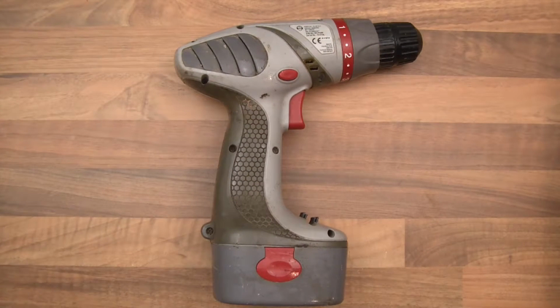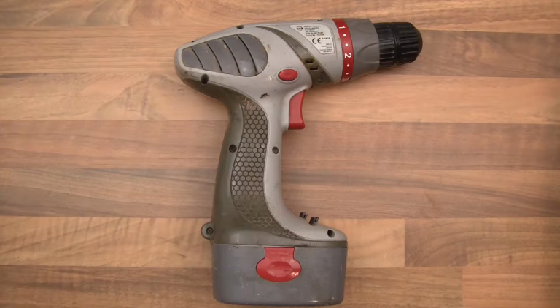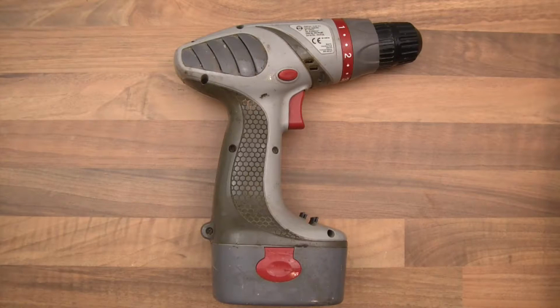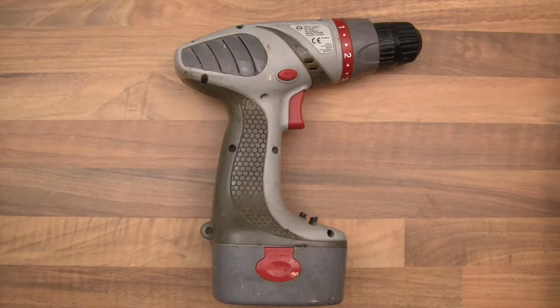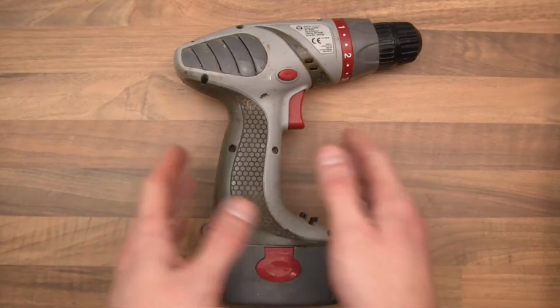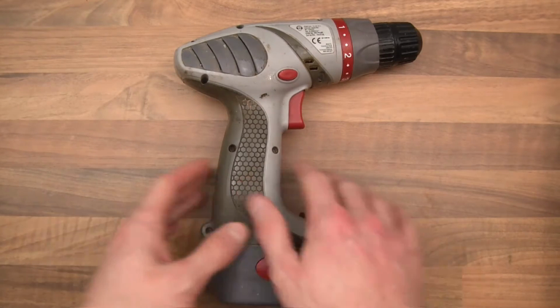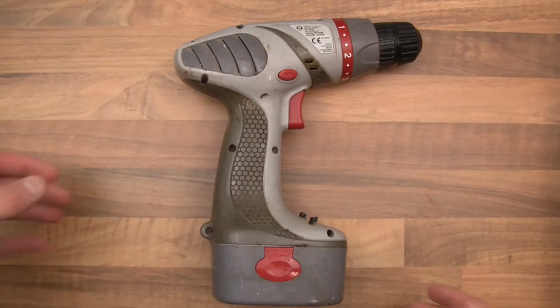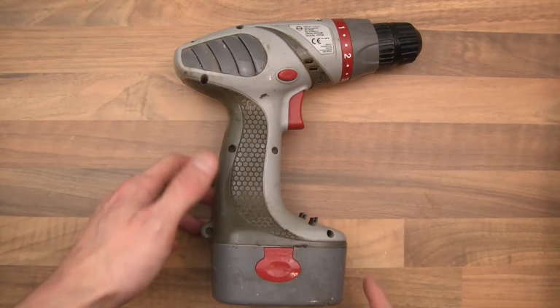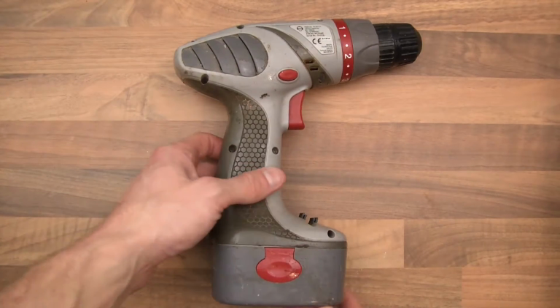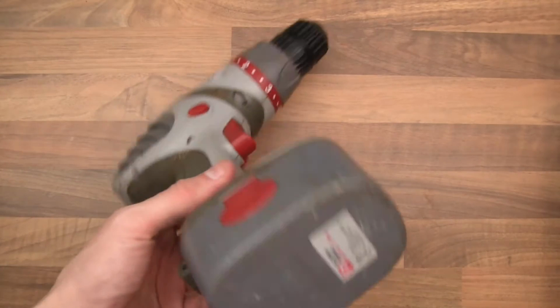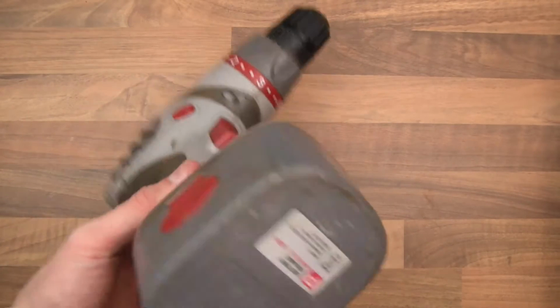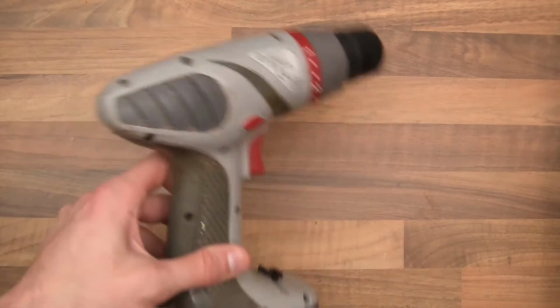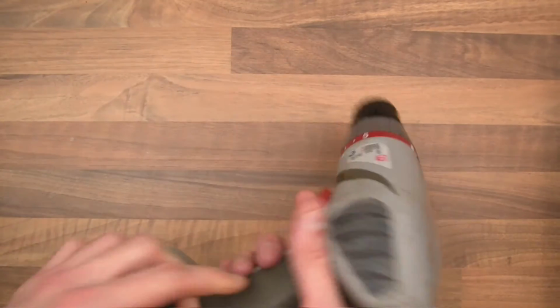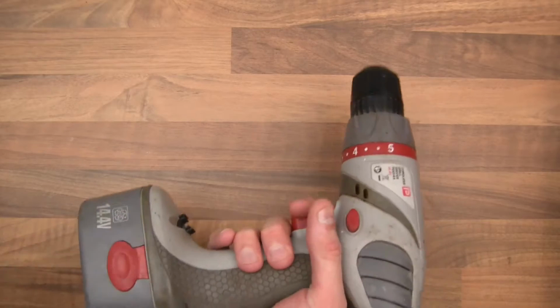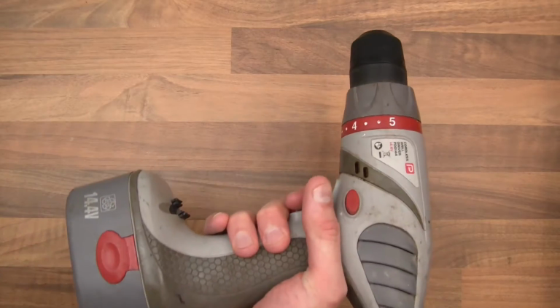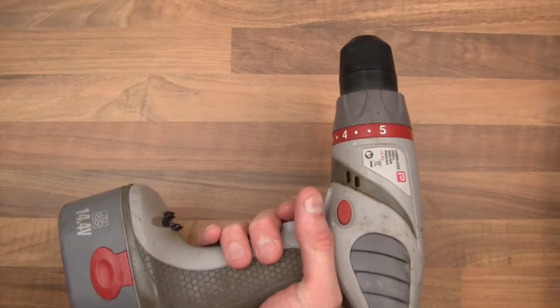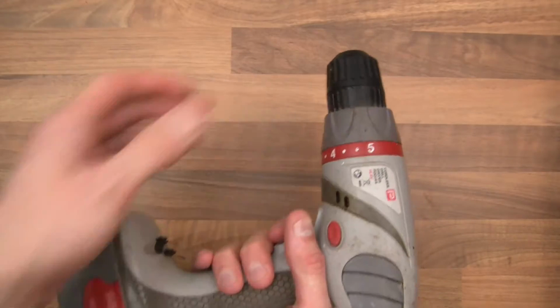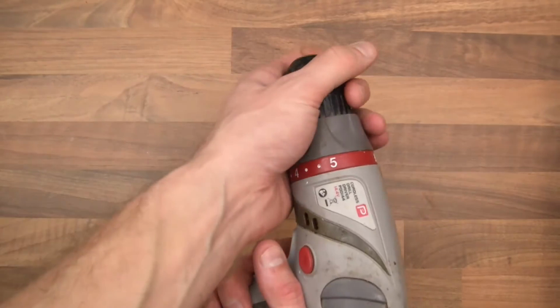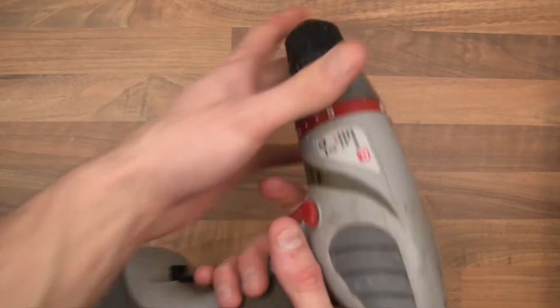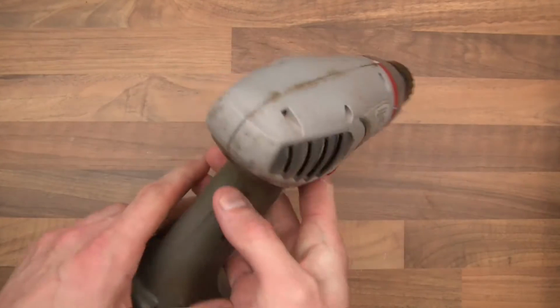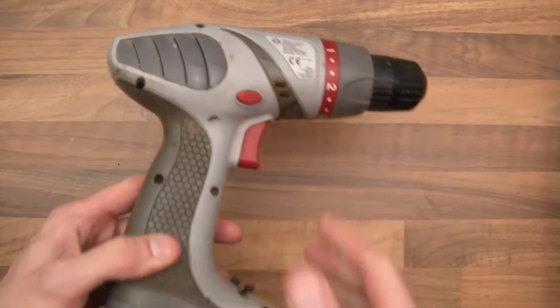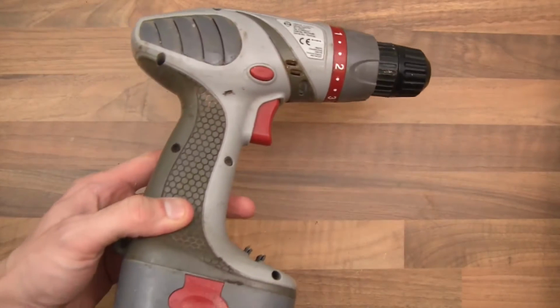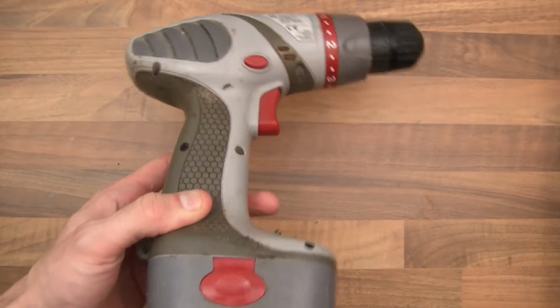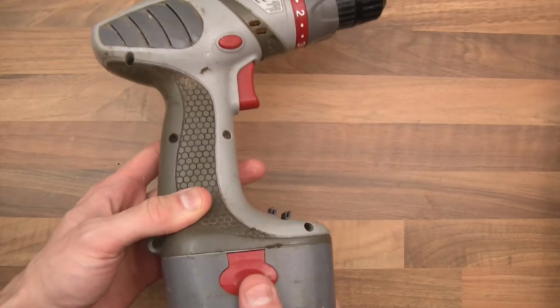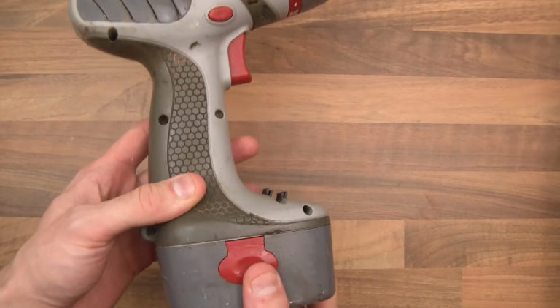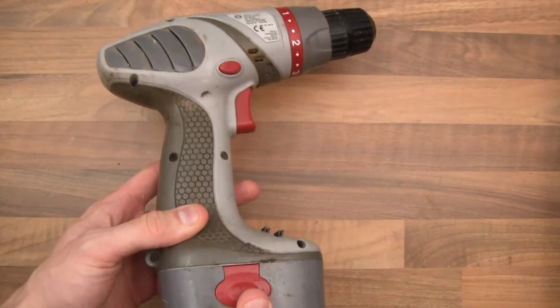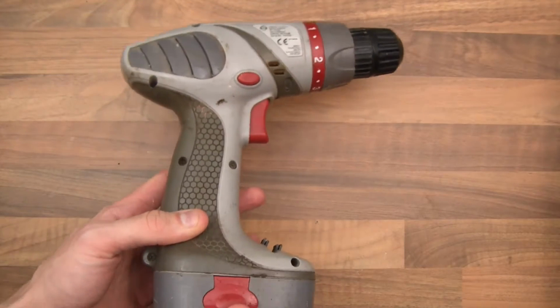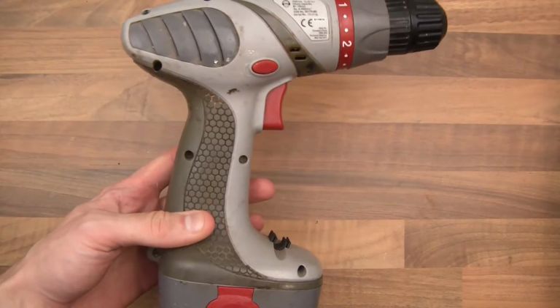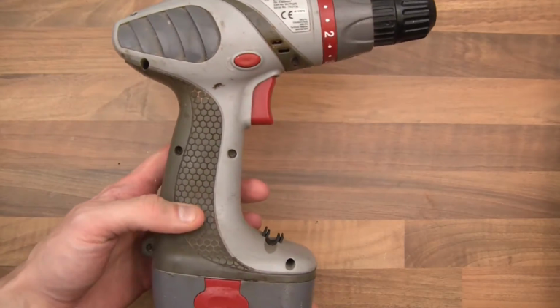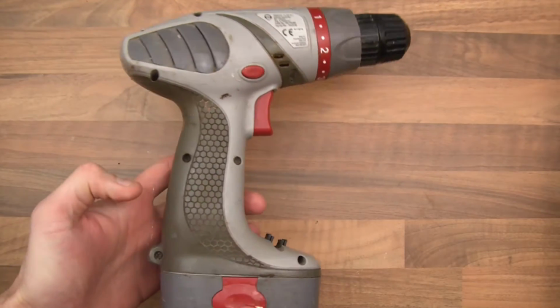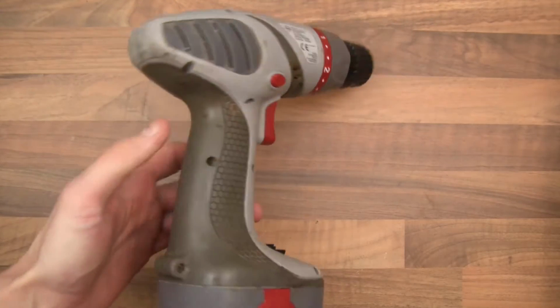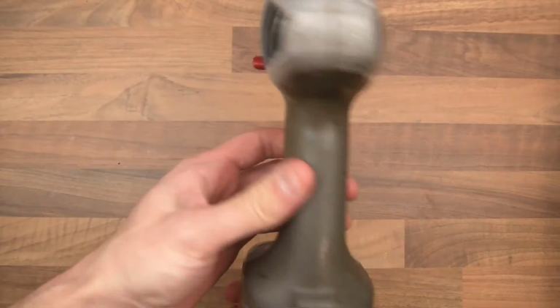Hi everyone. Here I have a battery drill and it doesn't work — it's powerless. I've had it for a very long time. I think I've had this since I was about 16 or 17.